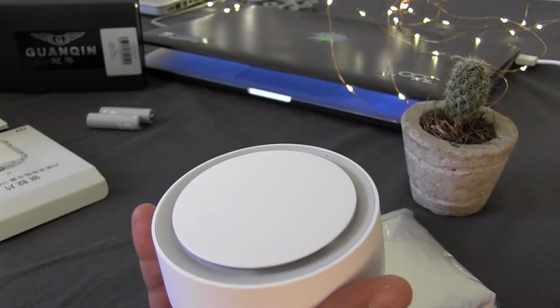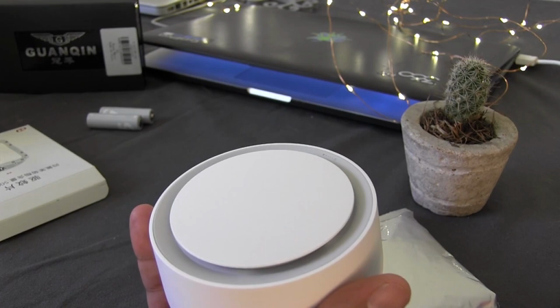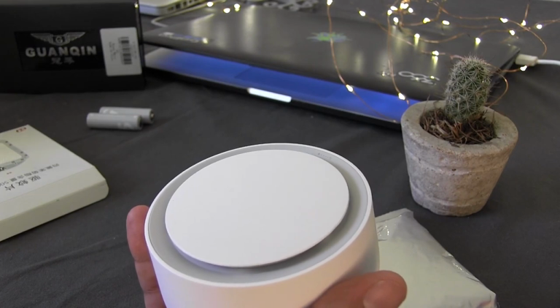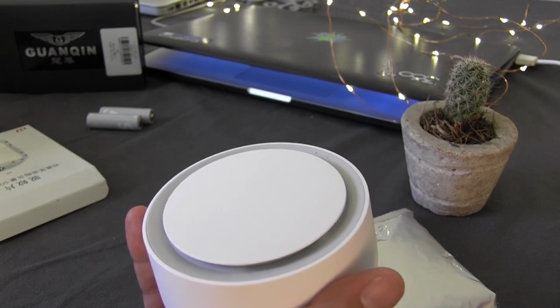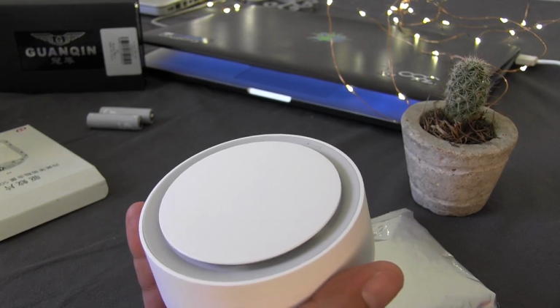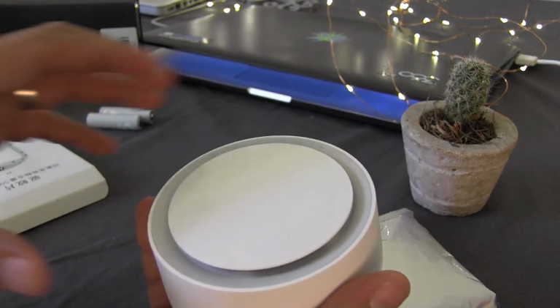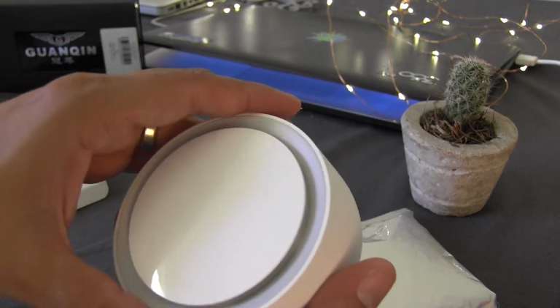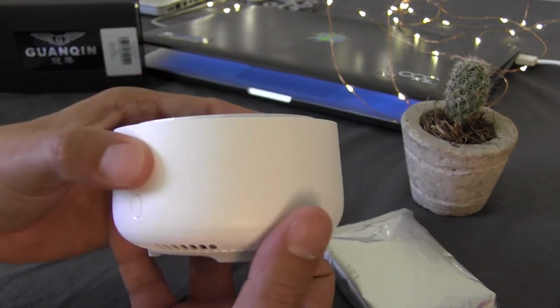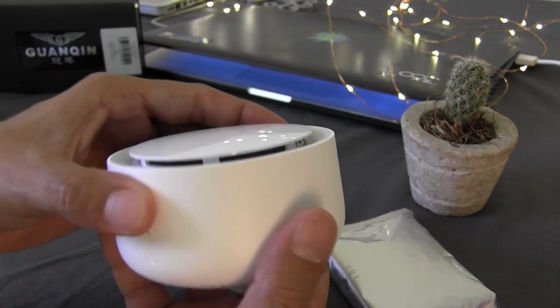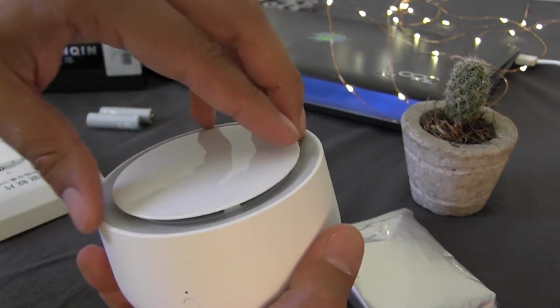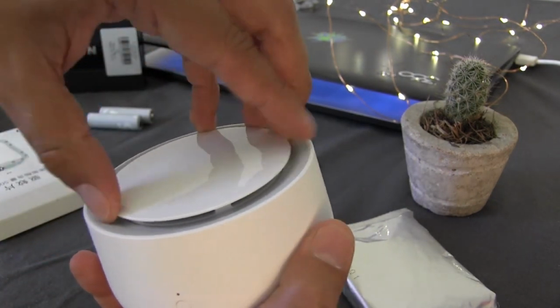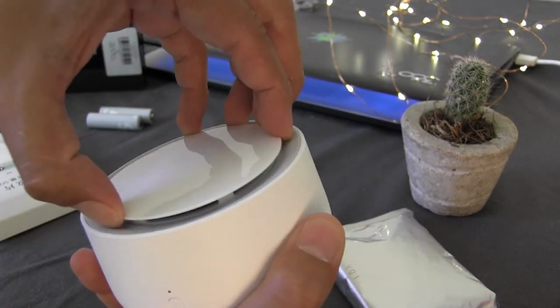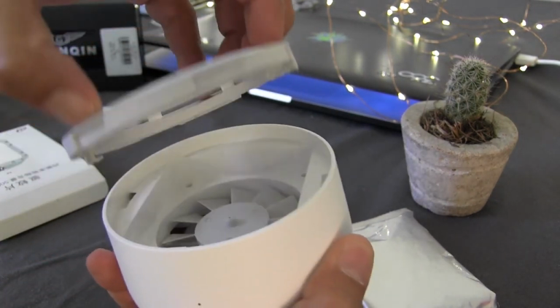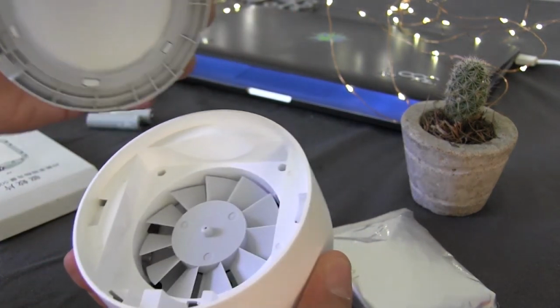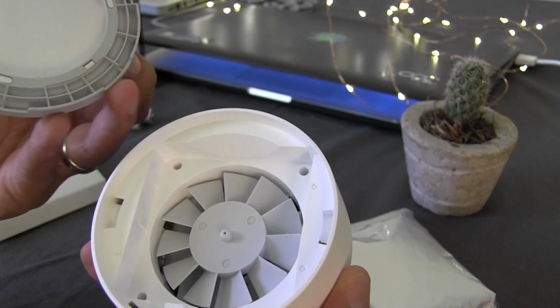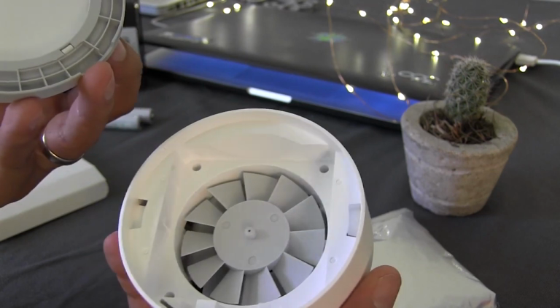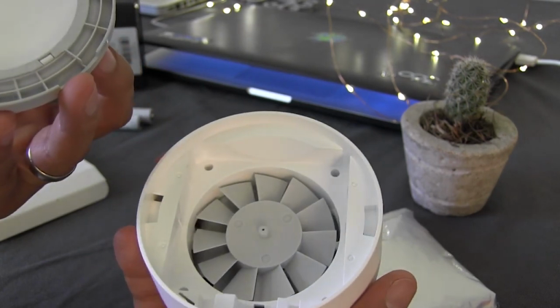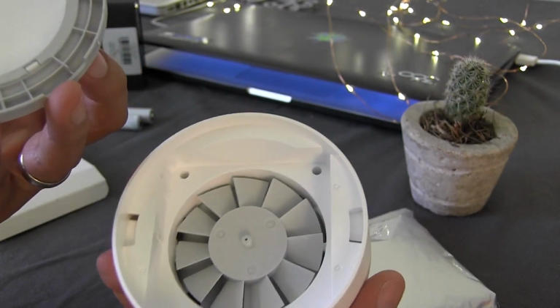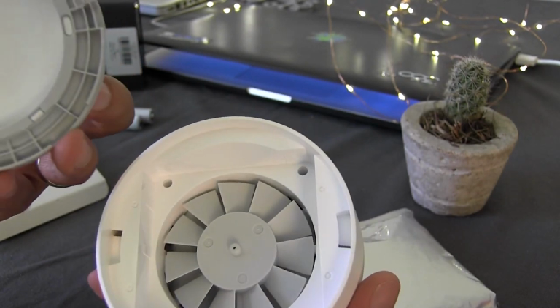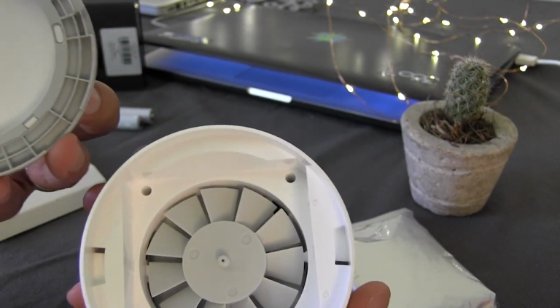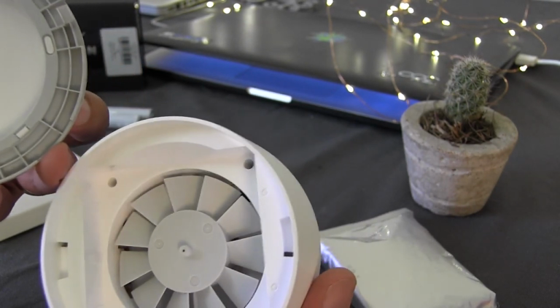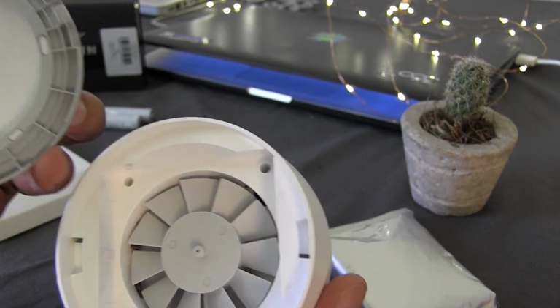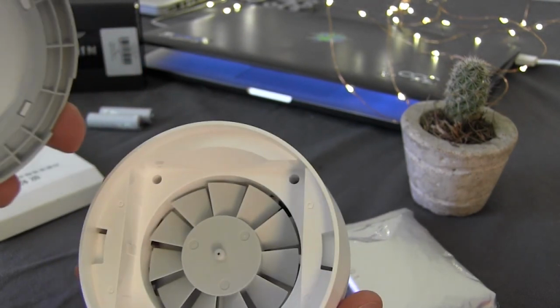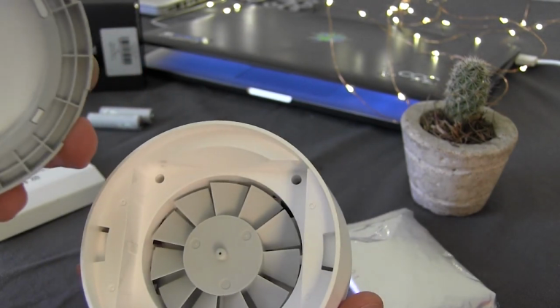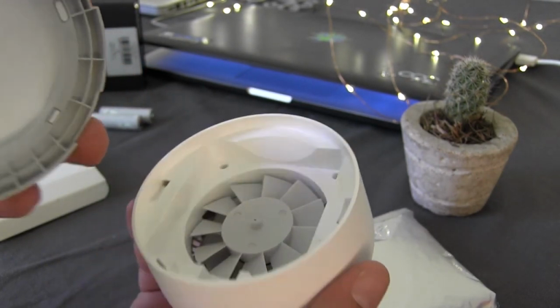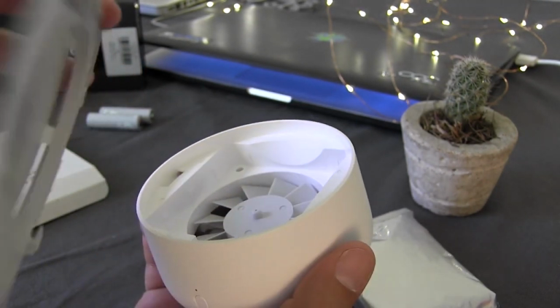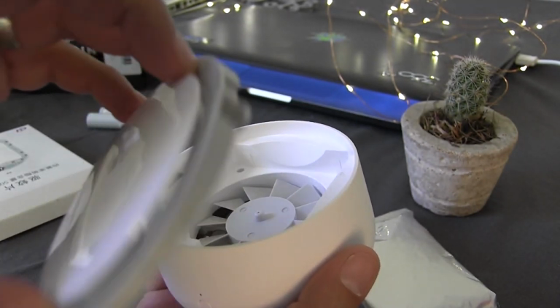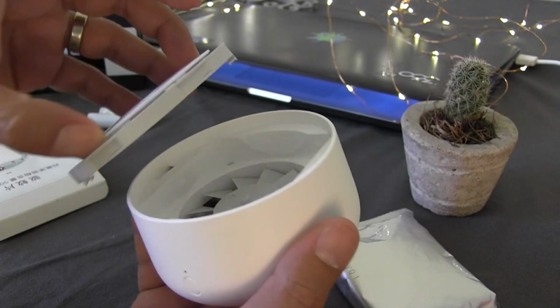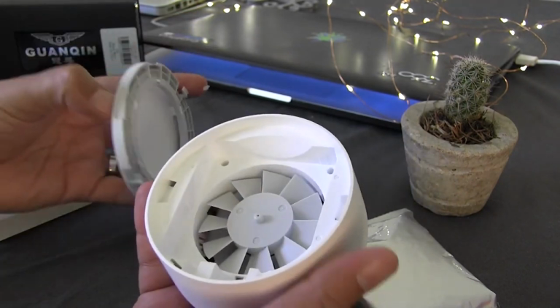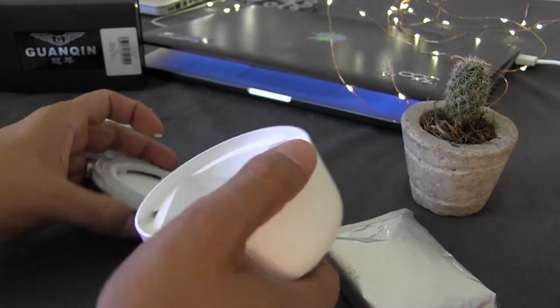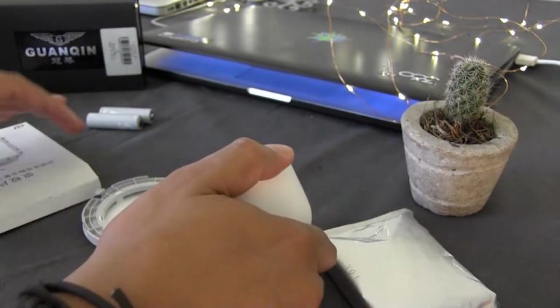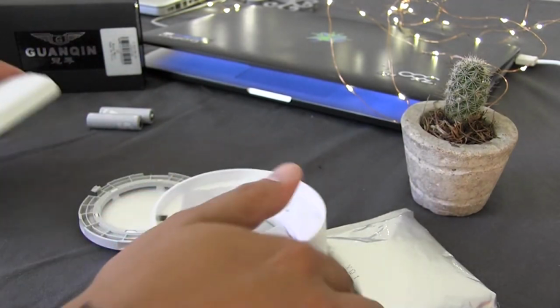As you can see, the part superior has a glow — or glossy, or bright — it is very good. Here in there will be the ventilator which I mentioned.